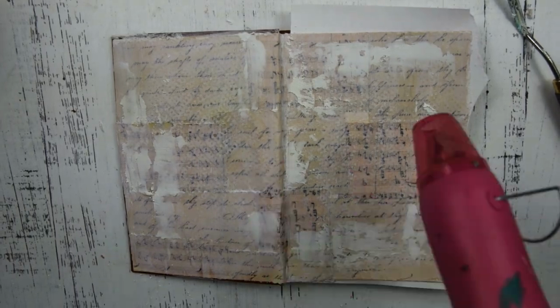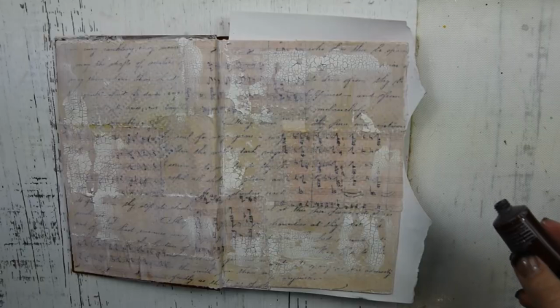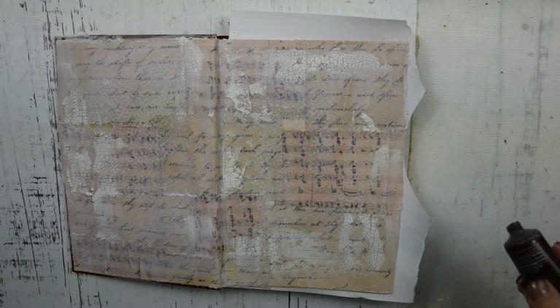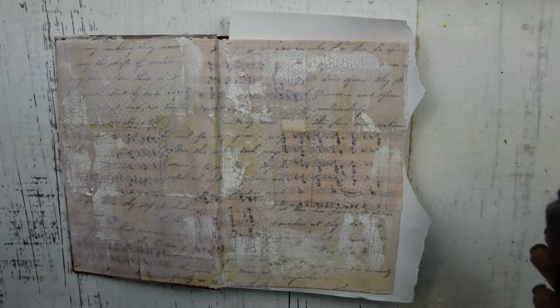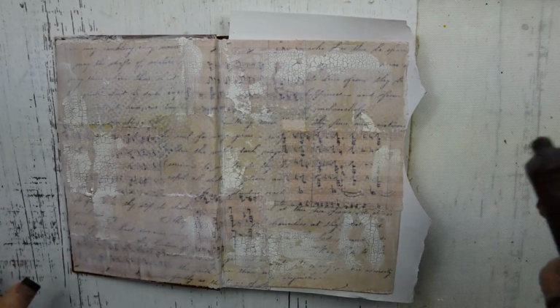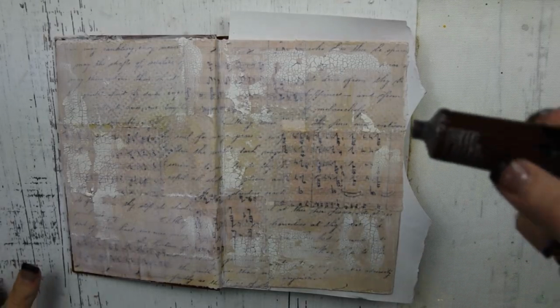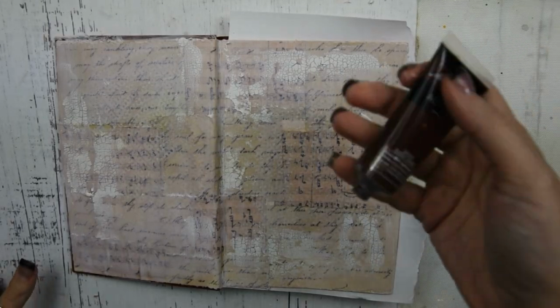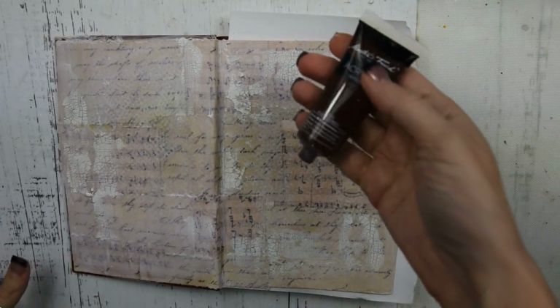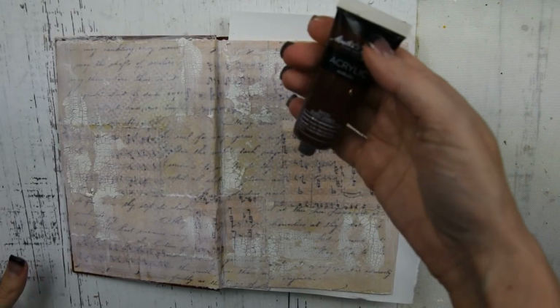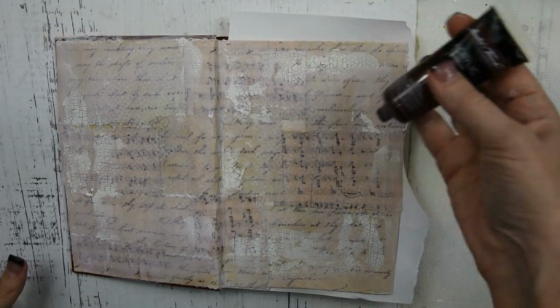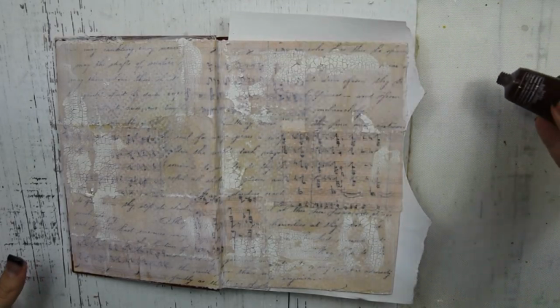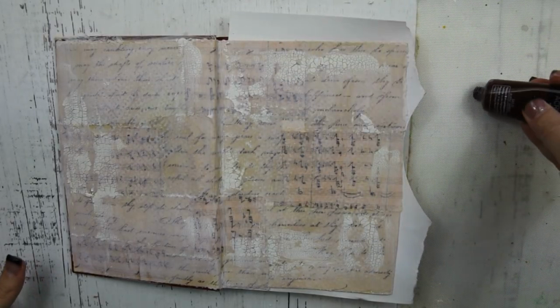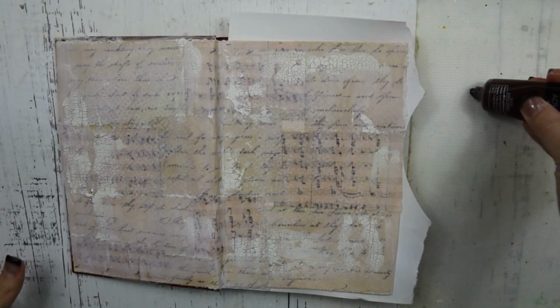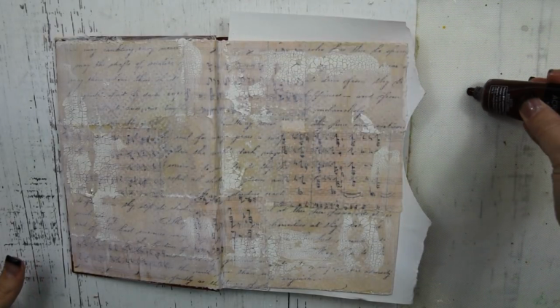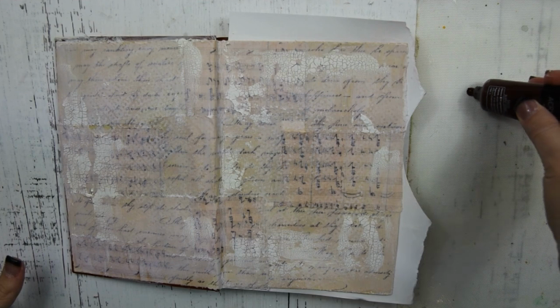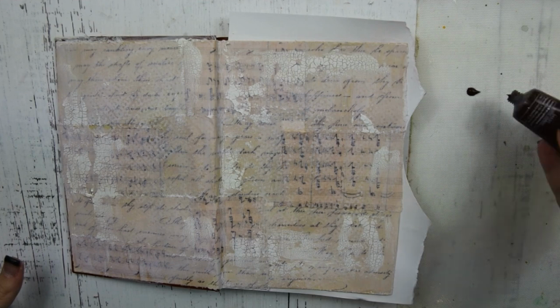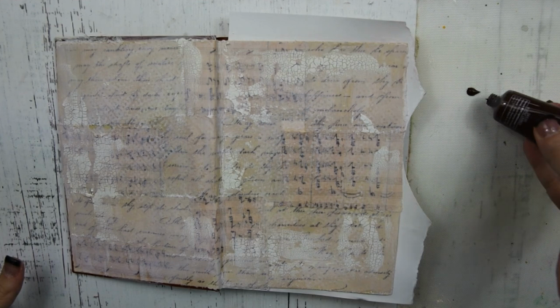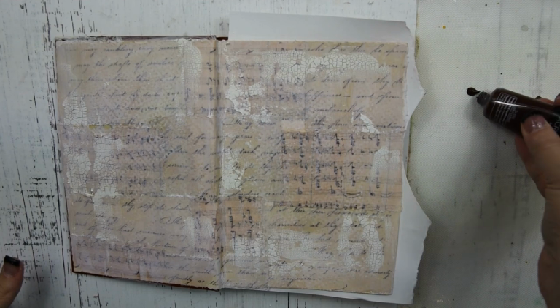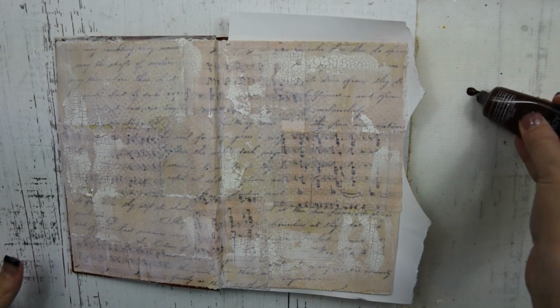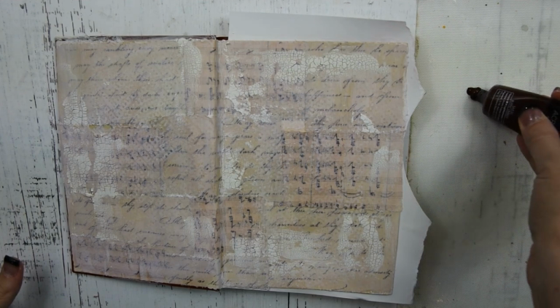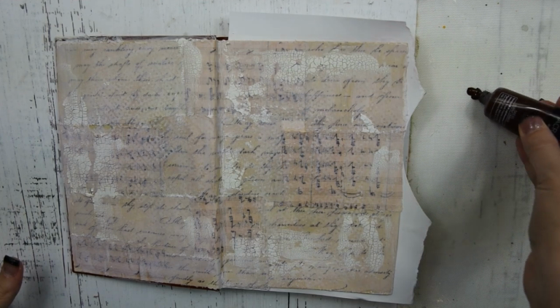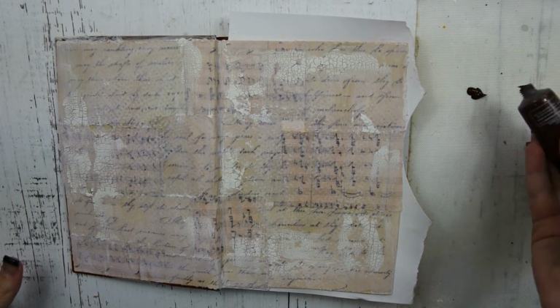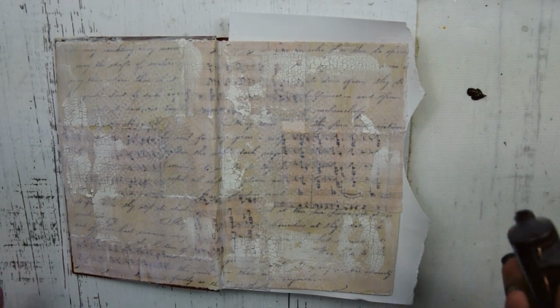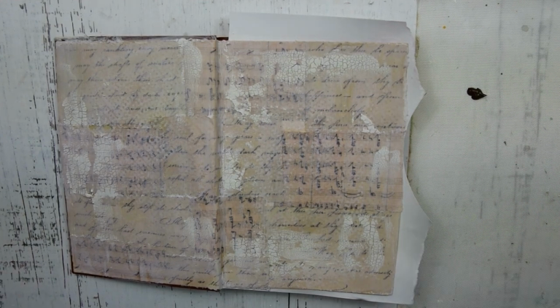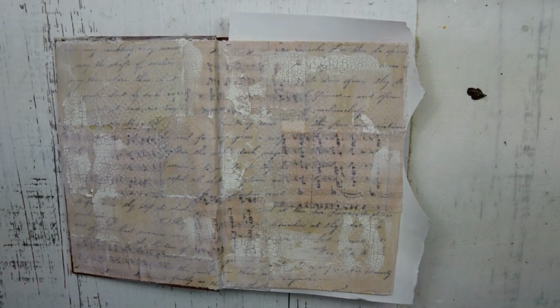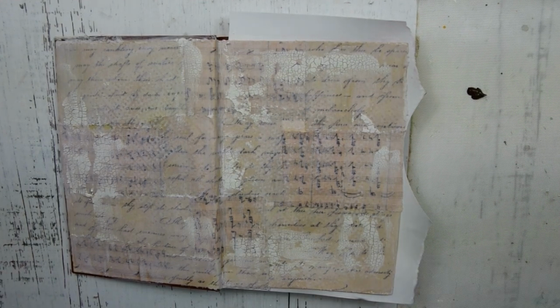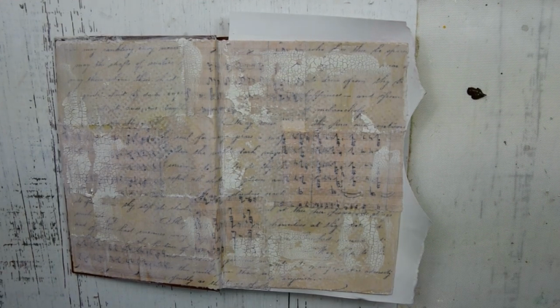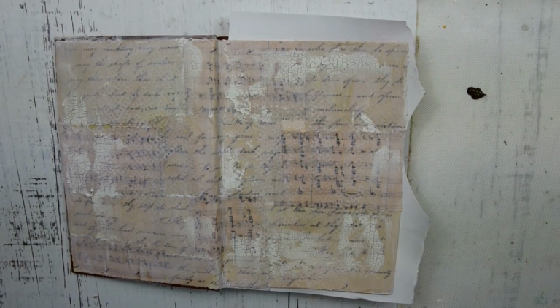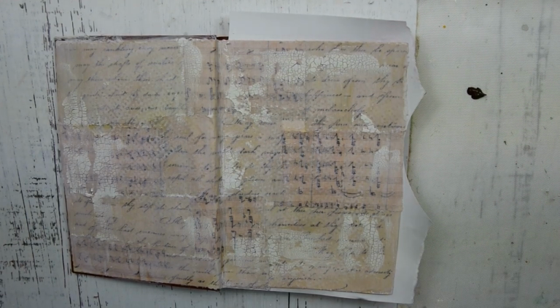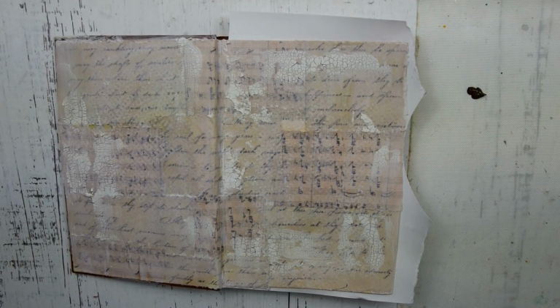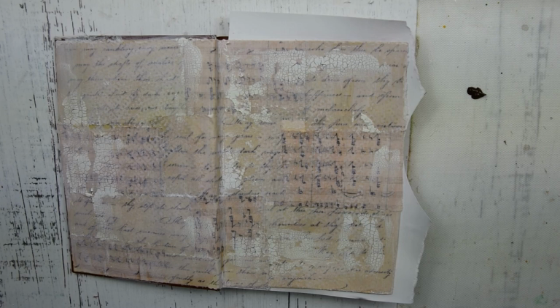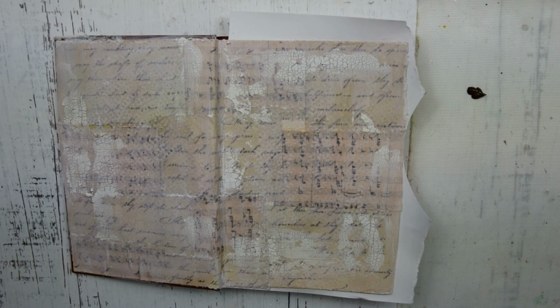Once this layer is dry, I'm going to do a wash. I'm going to take some burnt umber acrylic paint and water and put it all over the entire piece.